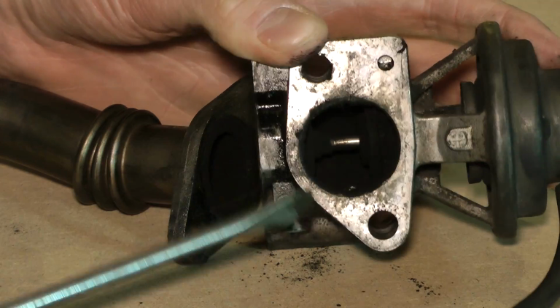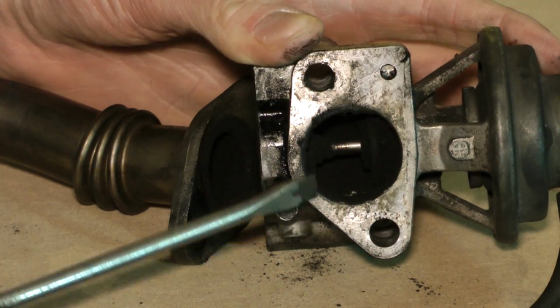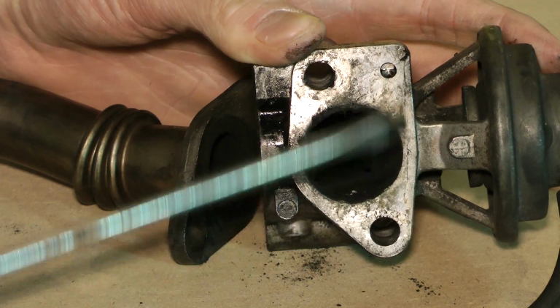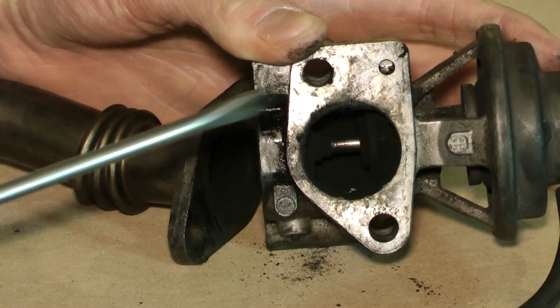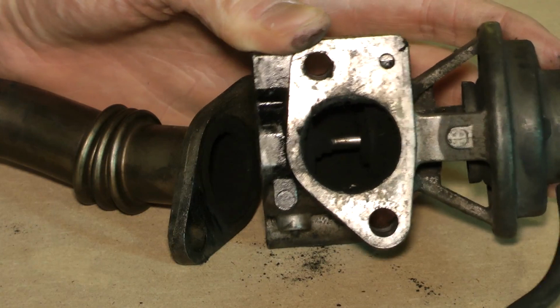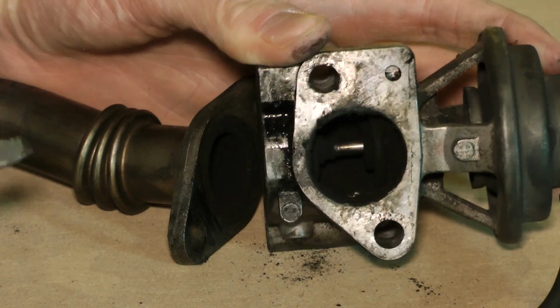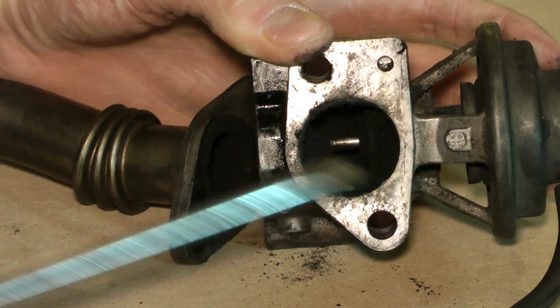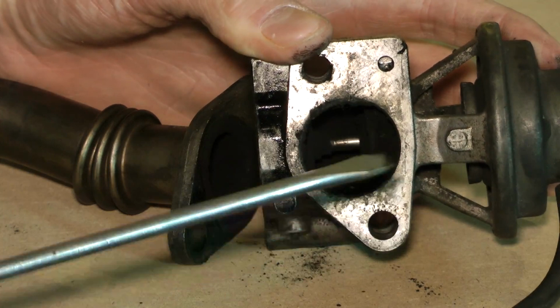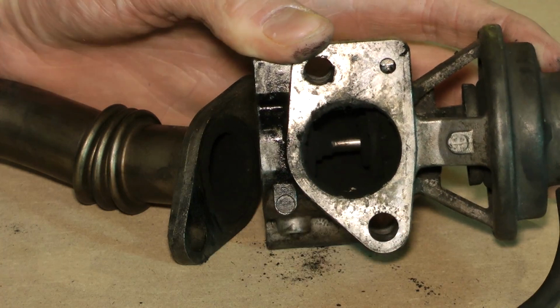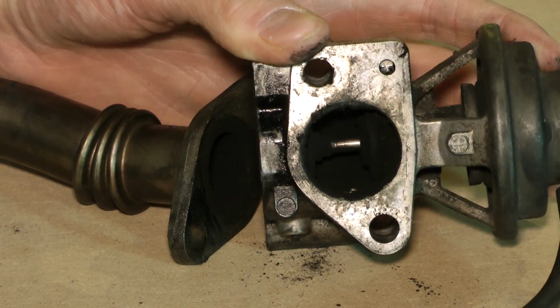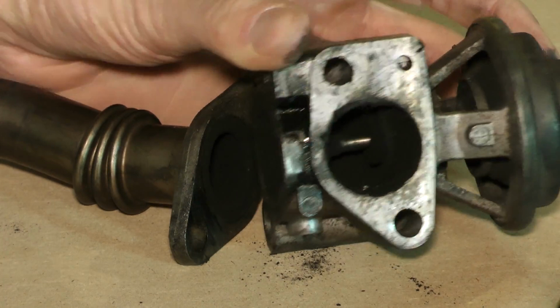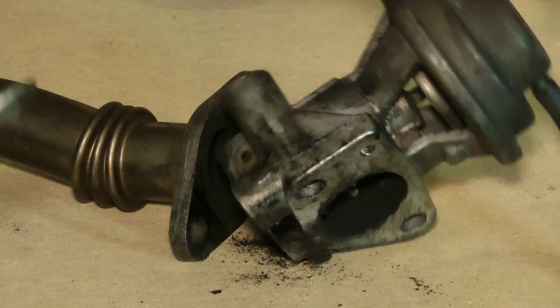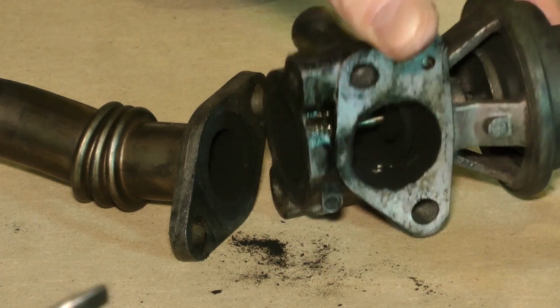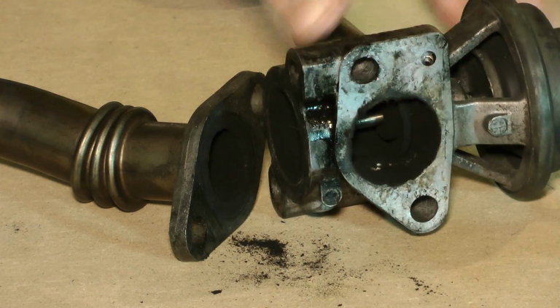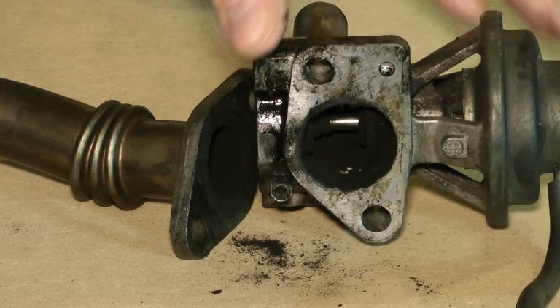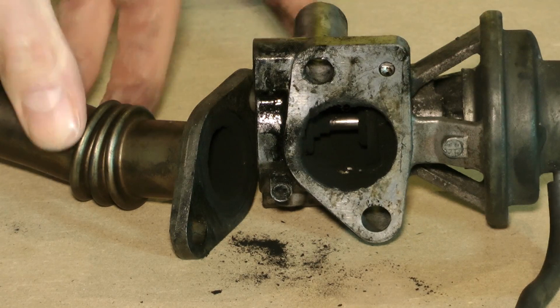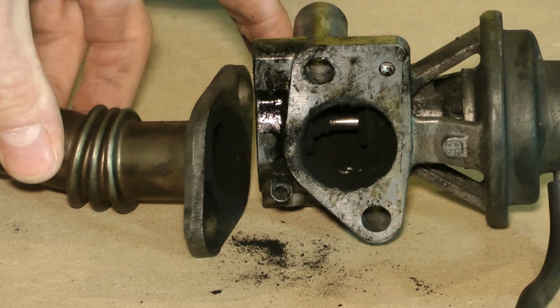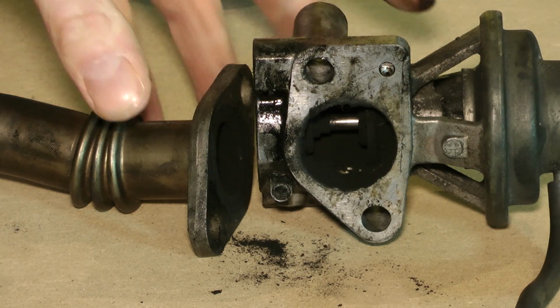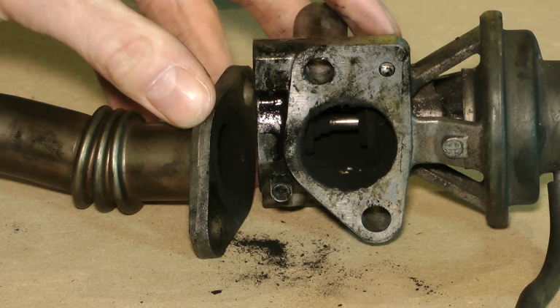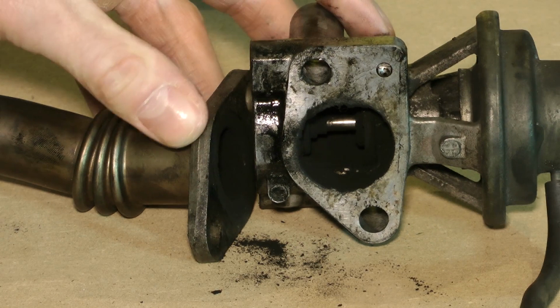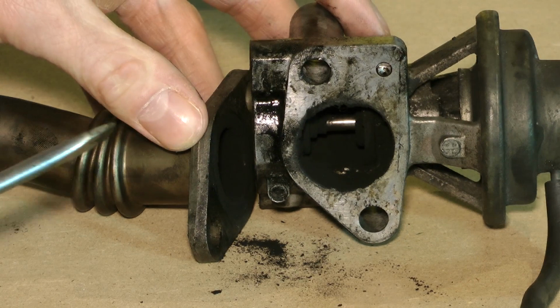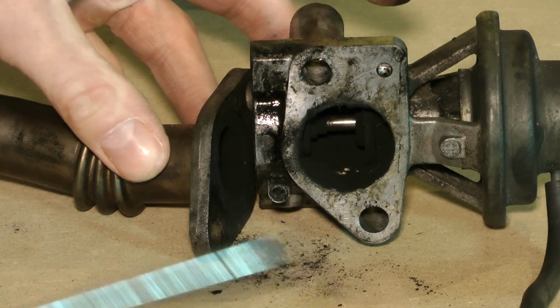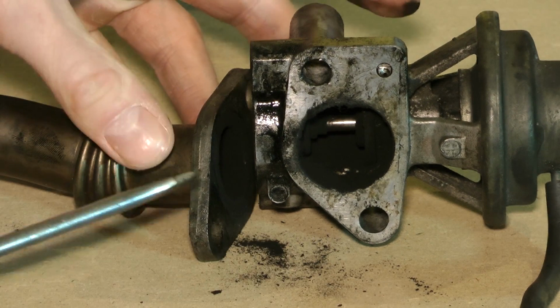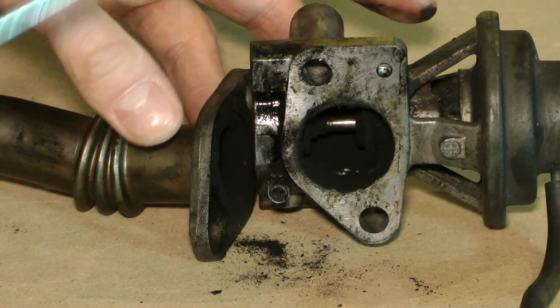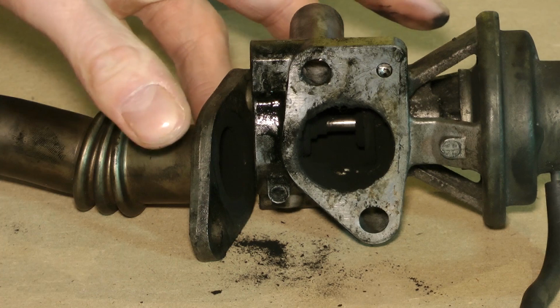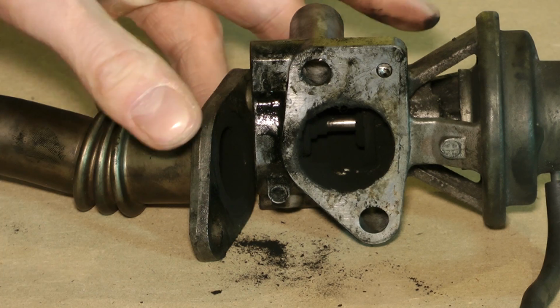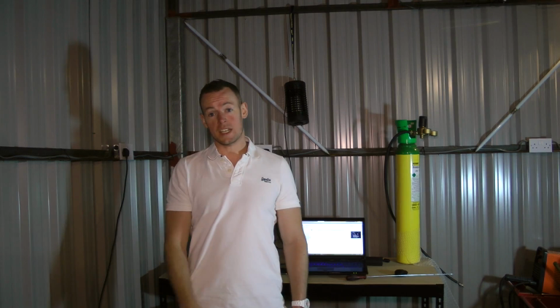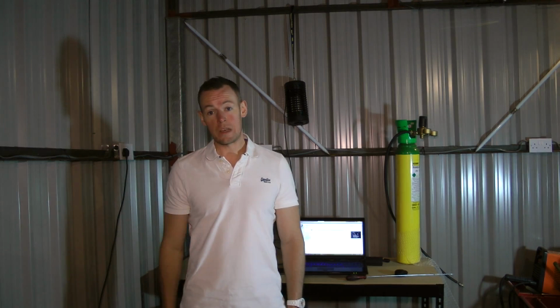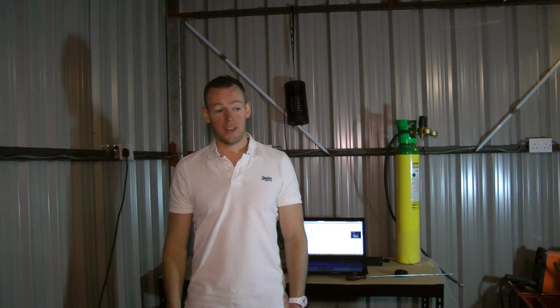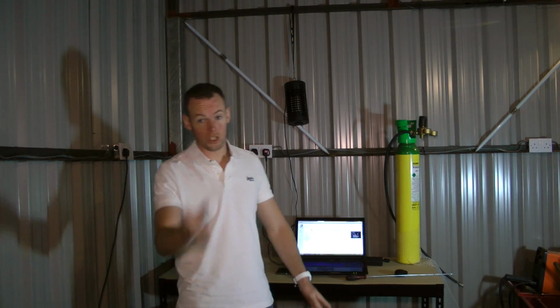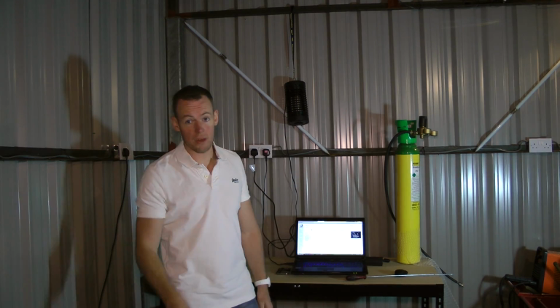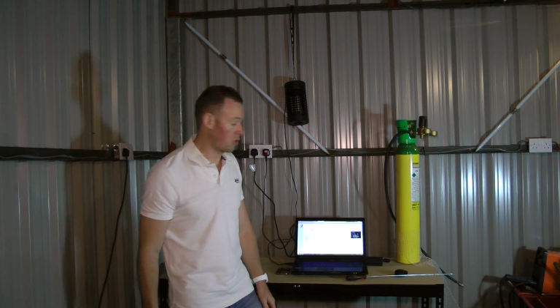But you can see this is pretty bogging, and this is one of the cleaner ones I've seen — you don't really want that inside your engine. So for a mechanical-only system, your only option is to remove it and blank it off. The other way is to remap the thing, or some combination of the two.